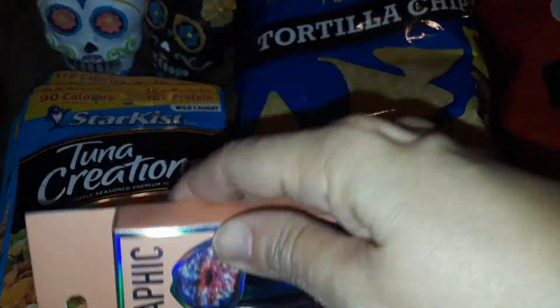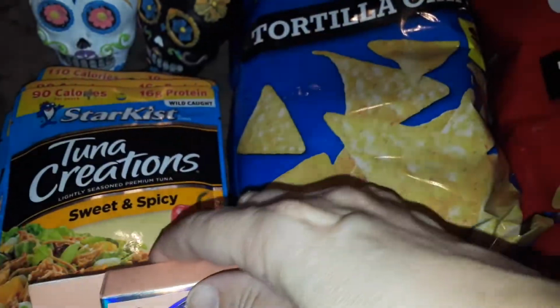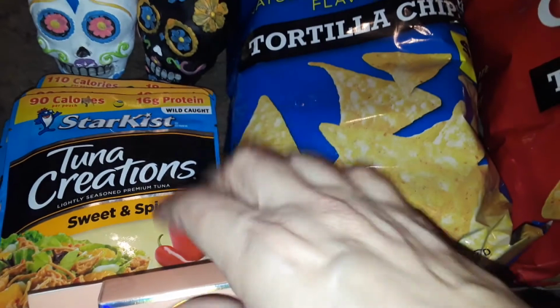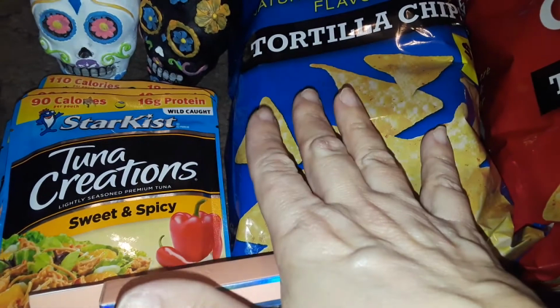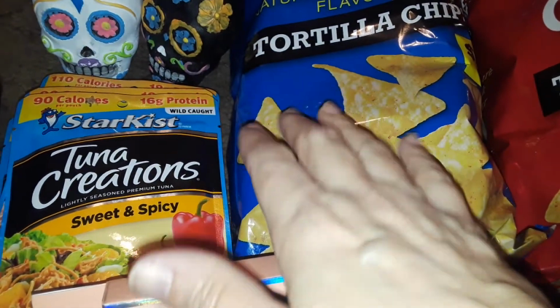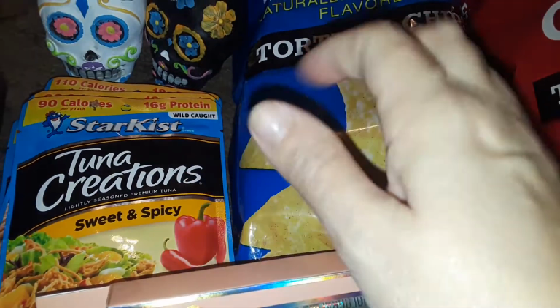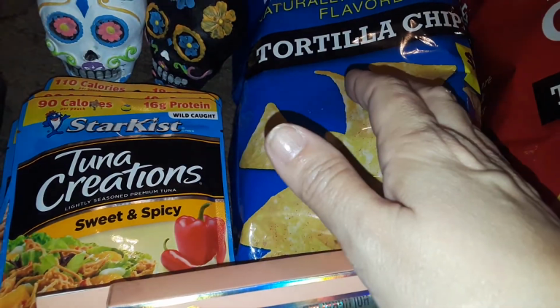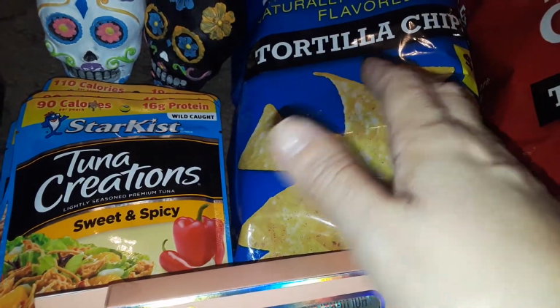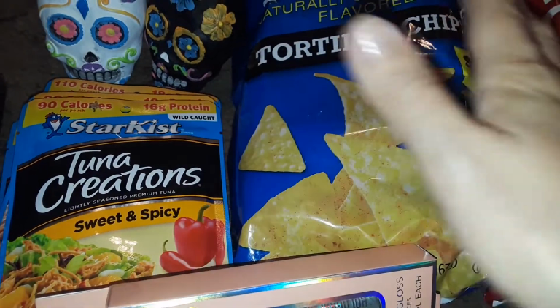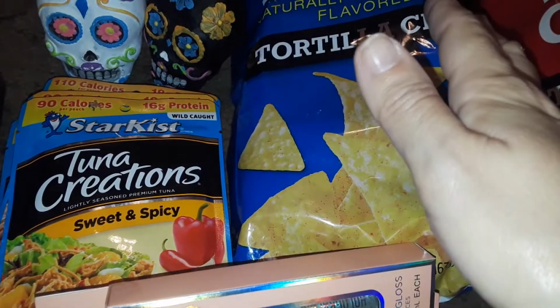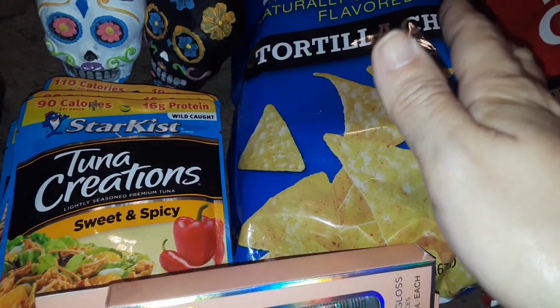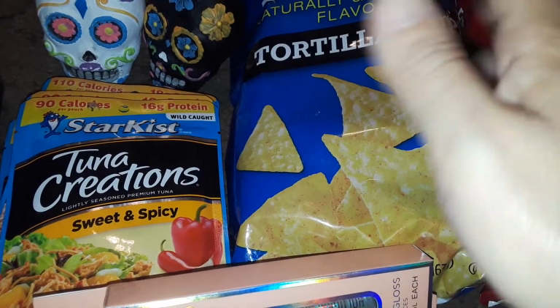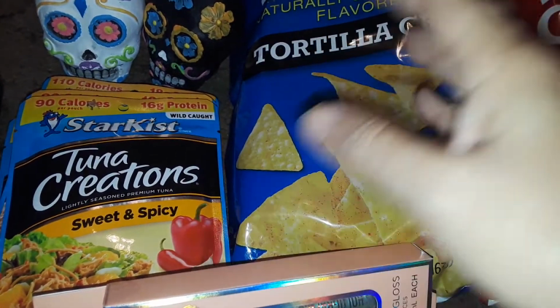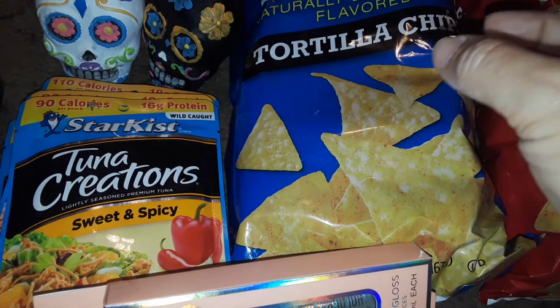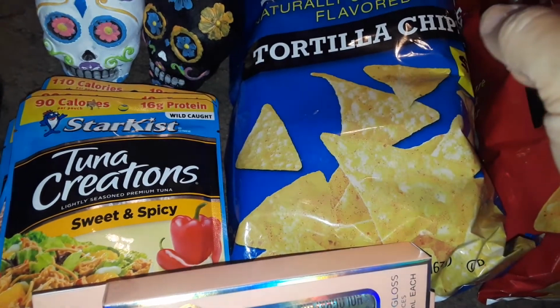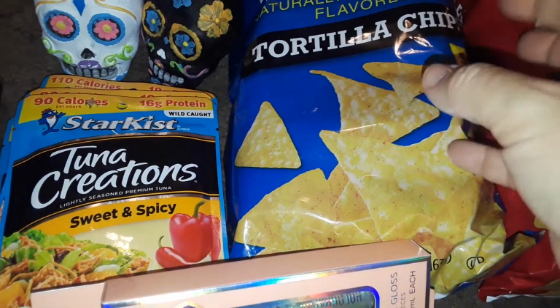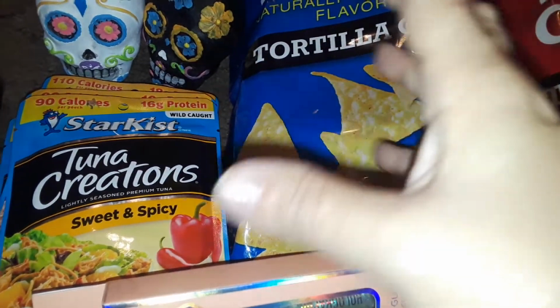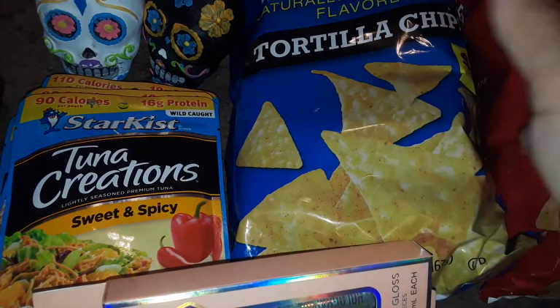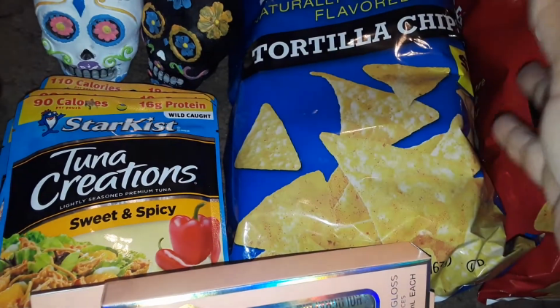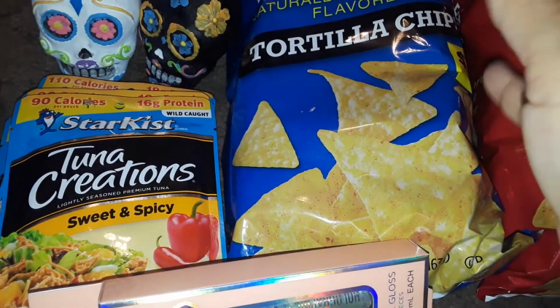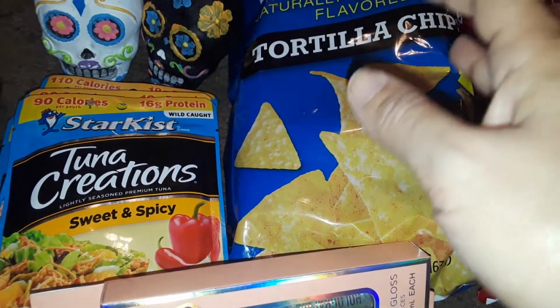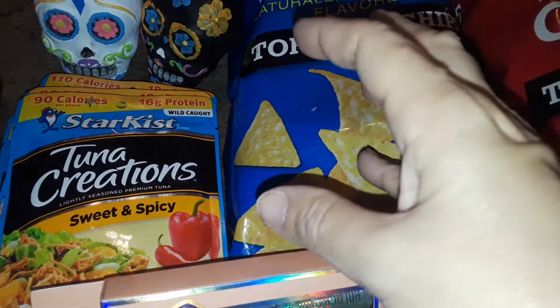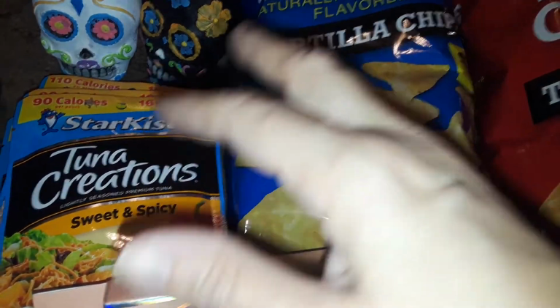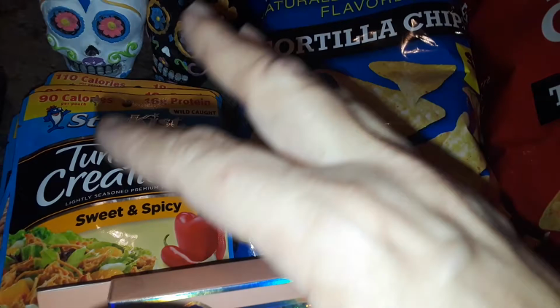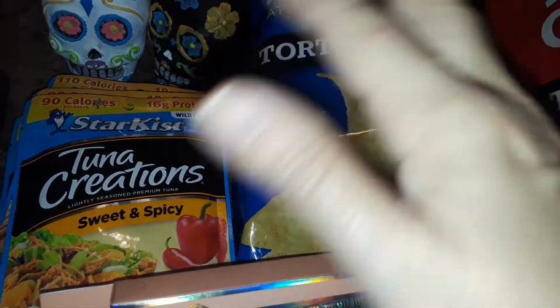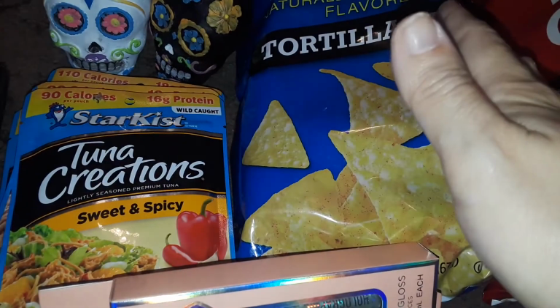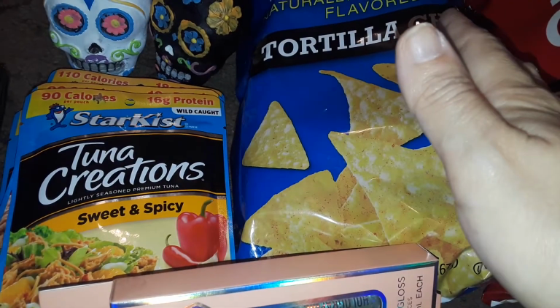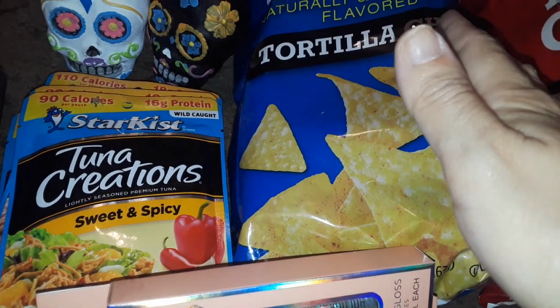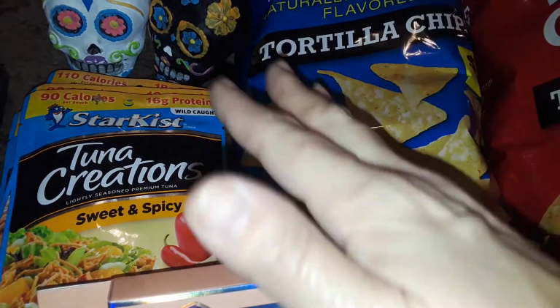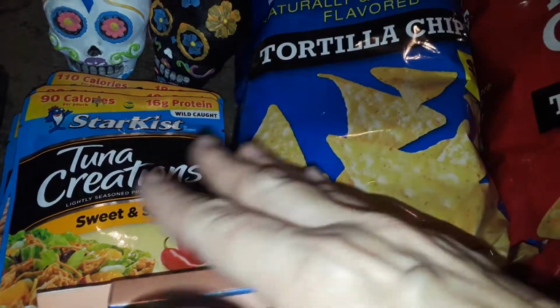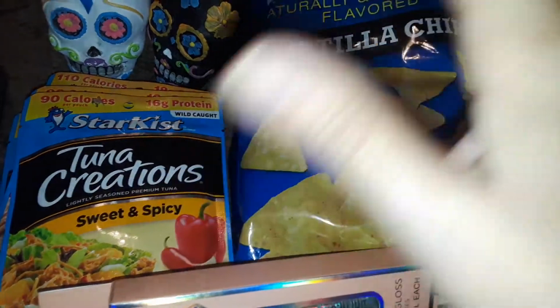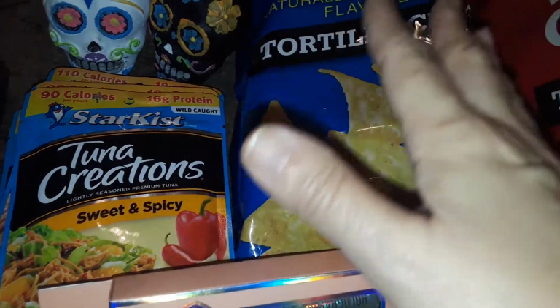Then for Dollar General, I went in there. Everything's all mixed up — it's horrible. They got summer stuff and then a little tiny bit of Christmas stuff and boxes everywhere and then a little bit of Halloween. And then some two bums were in there stealing and then a lady was stealing. I'm like, it's just crazy.